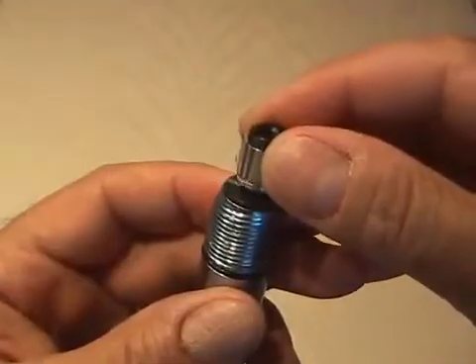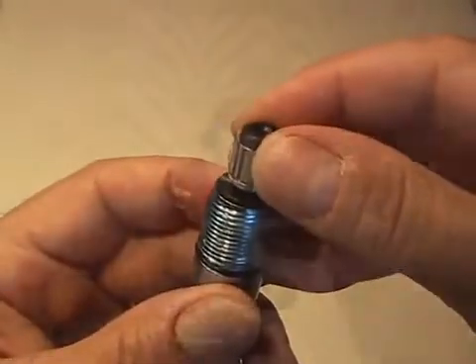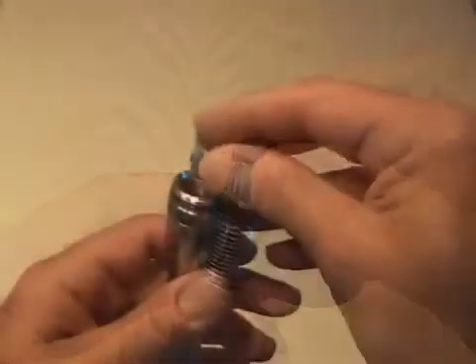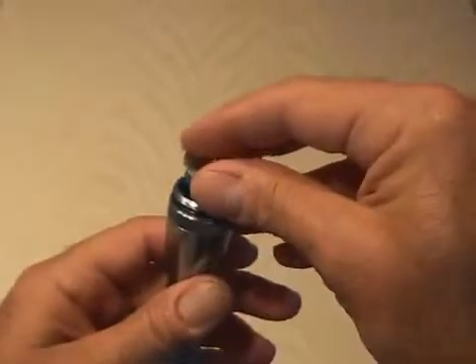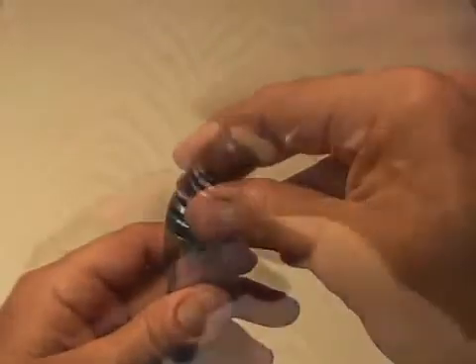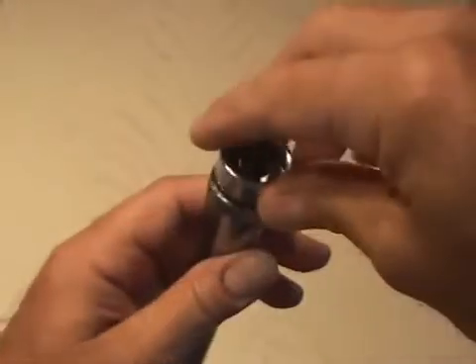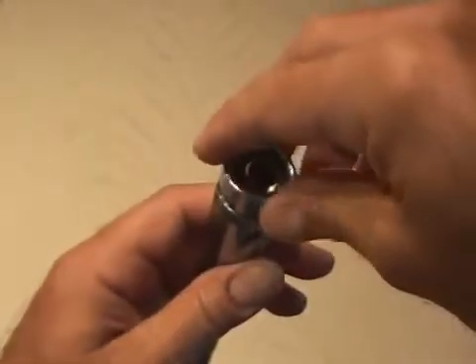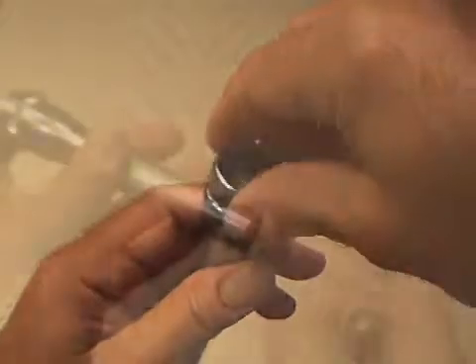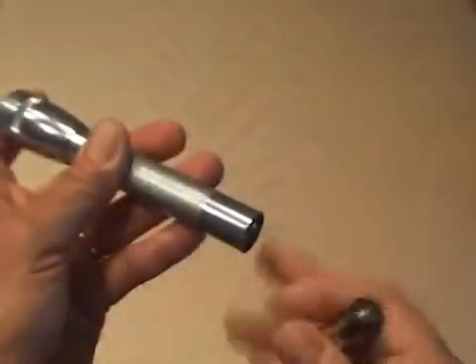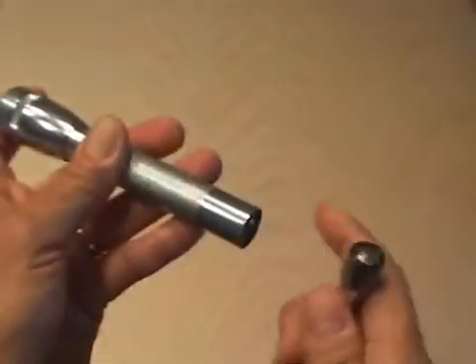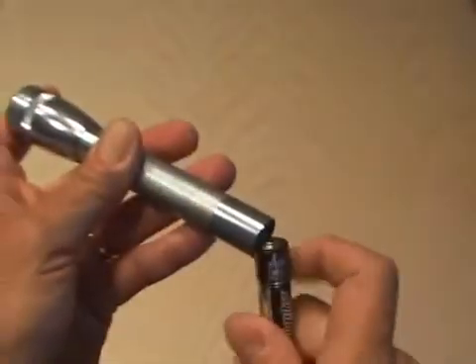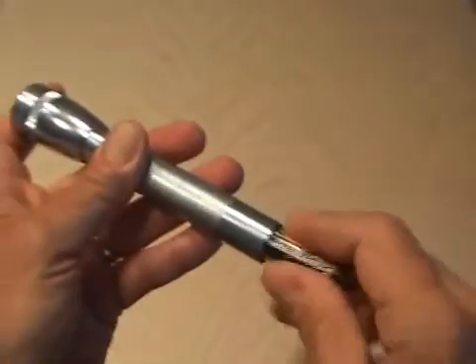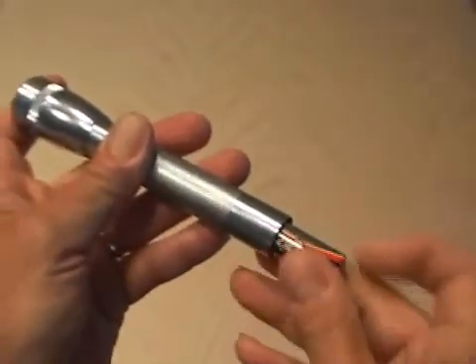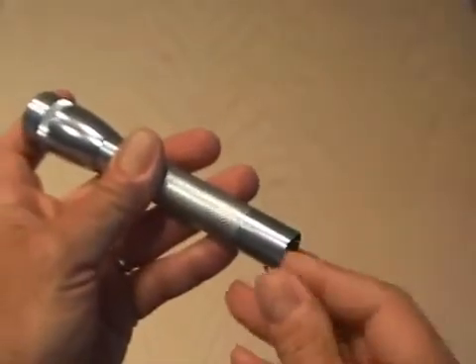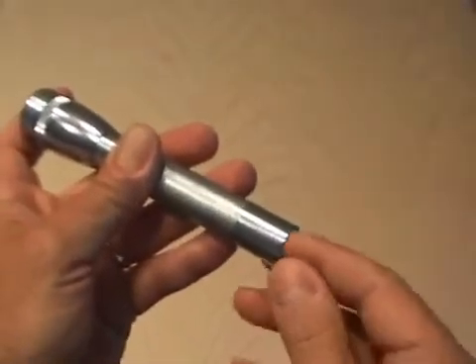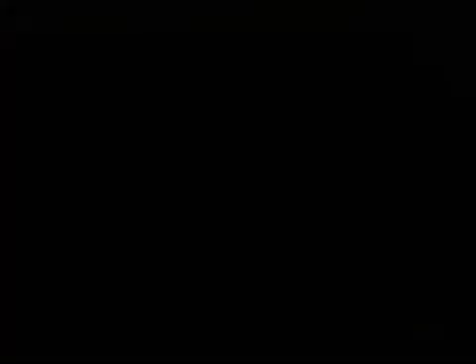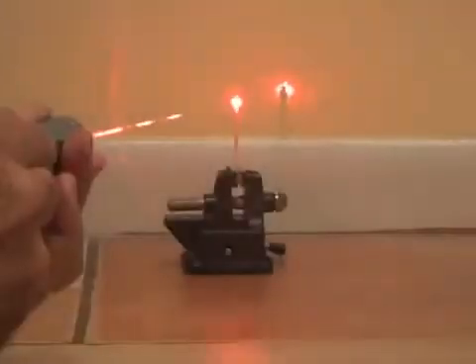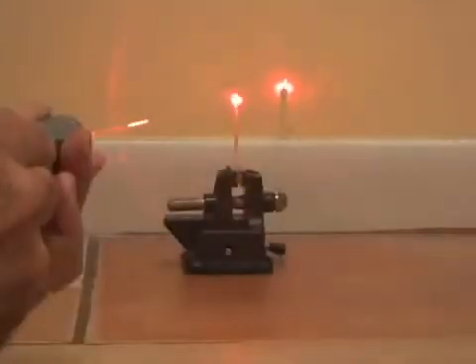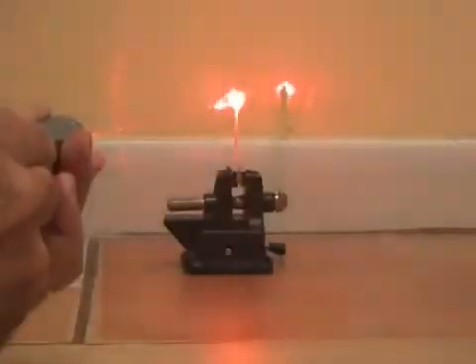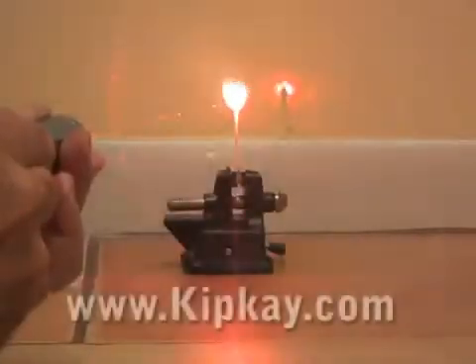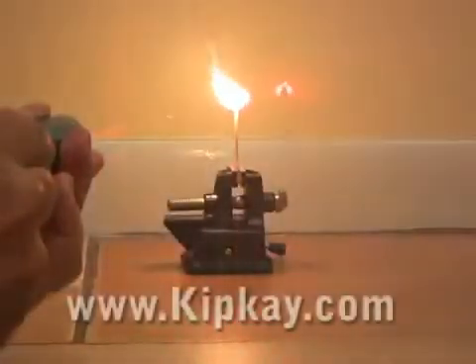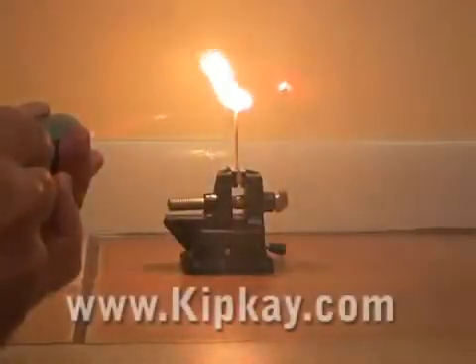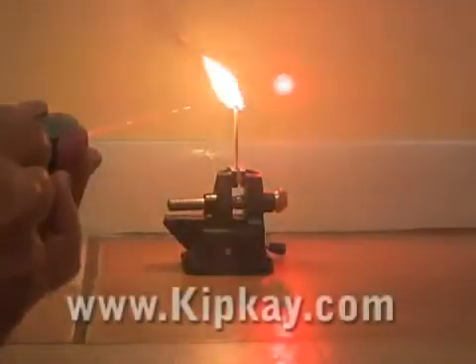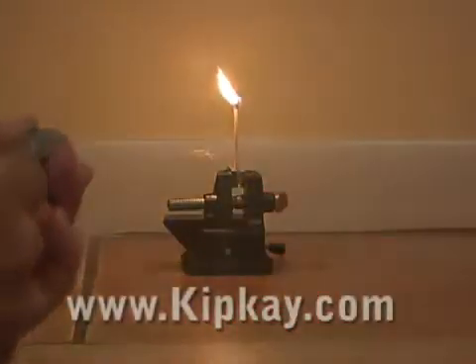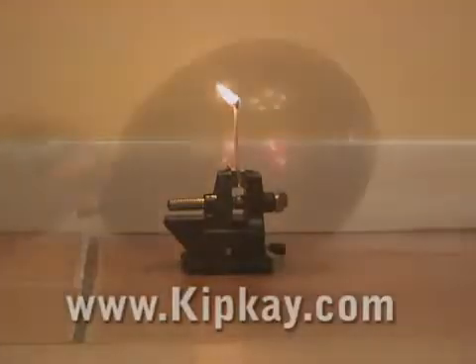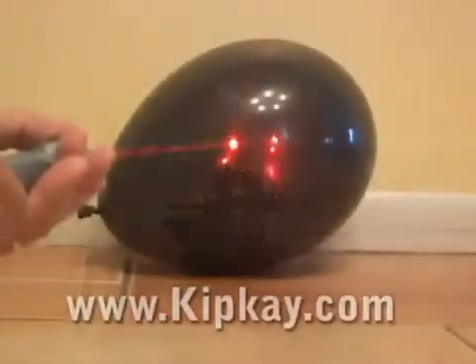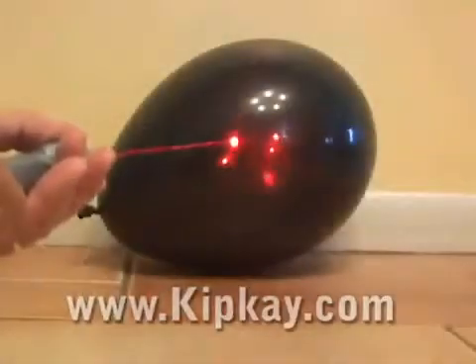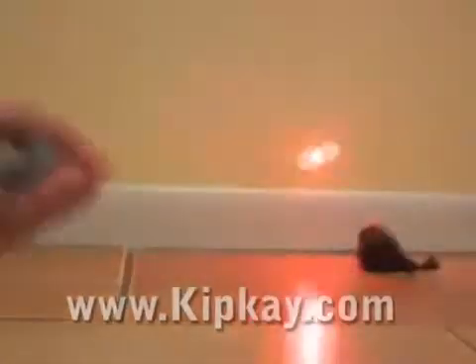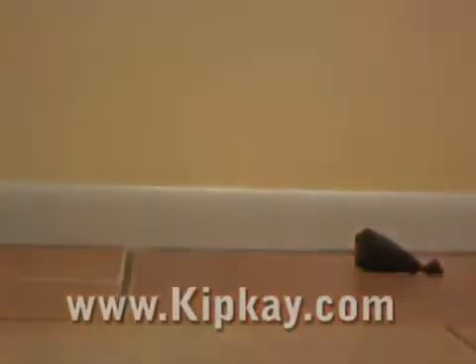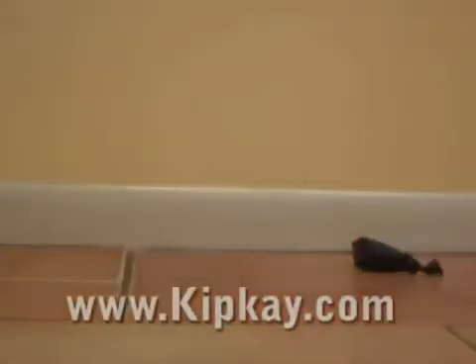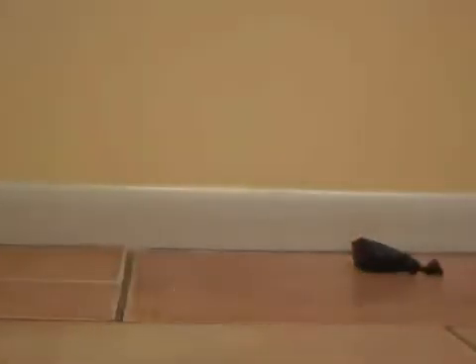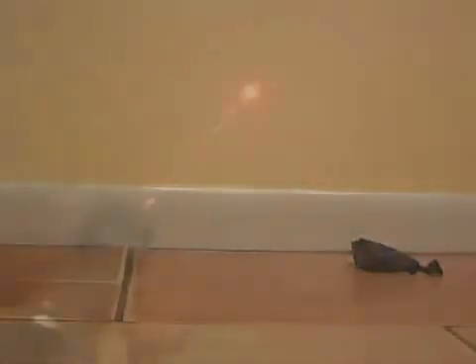Now put everything back together, load your two AA batteries, and here are the test results. Your new burning laser pointer easily lights a match and pops a balloon in an instant.